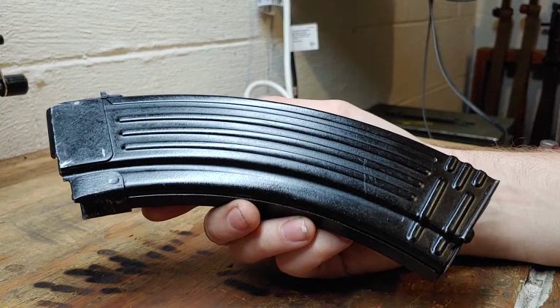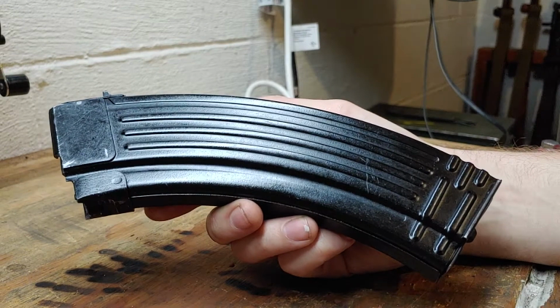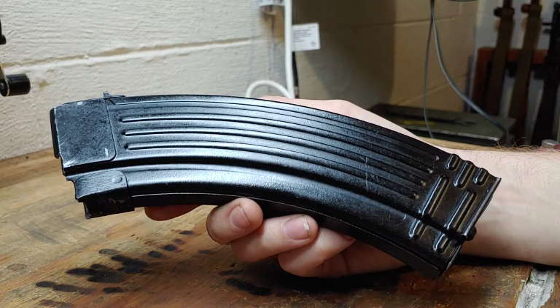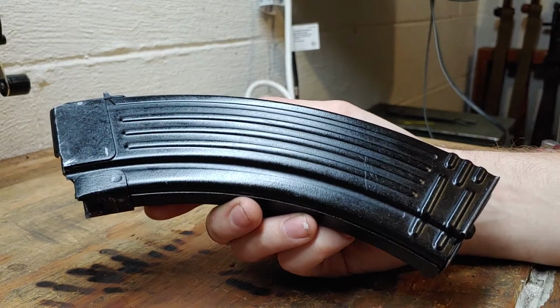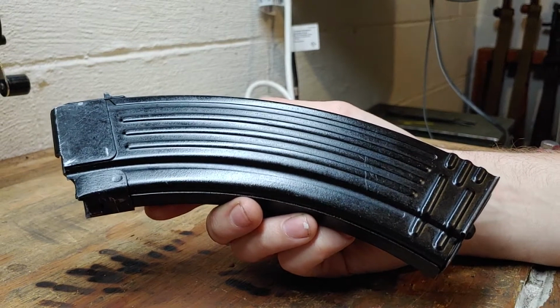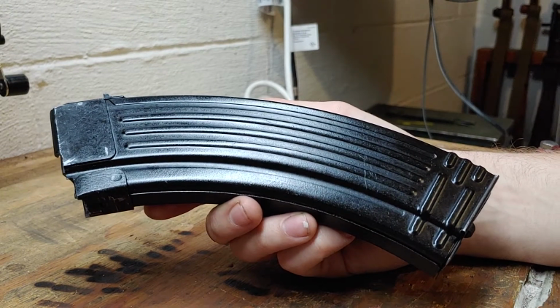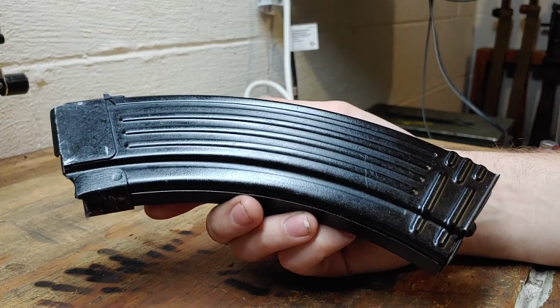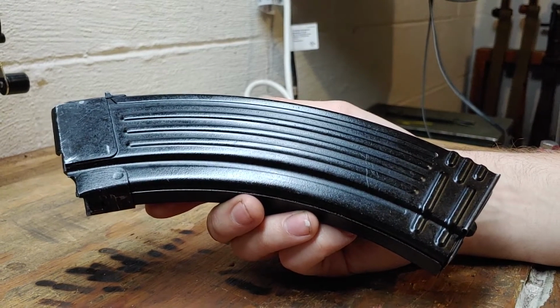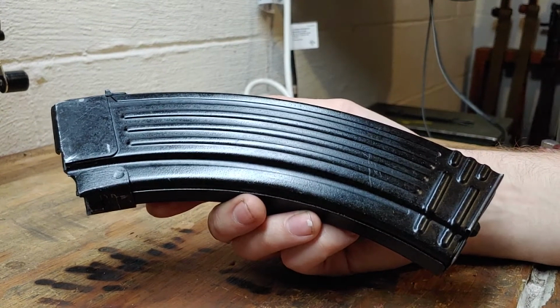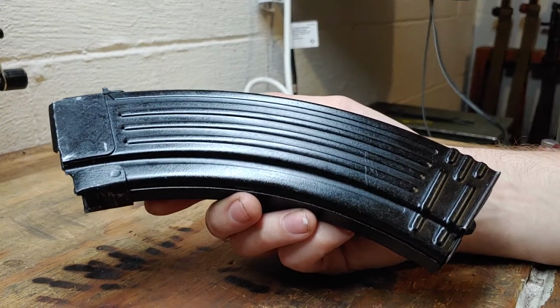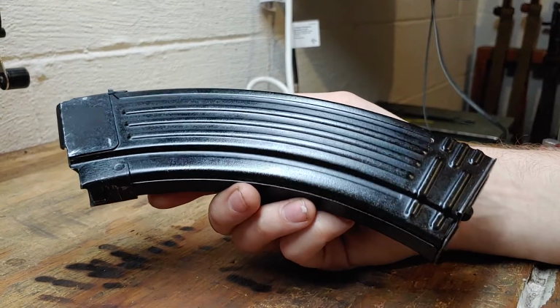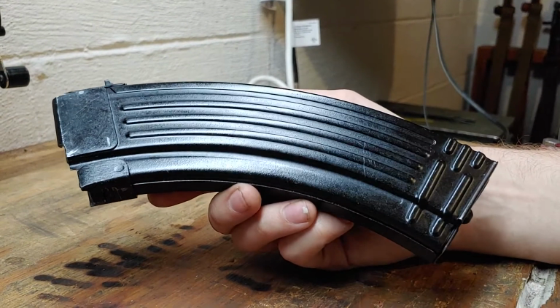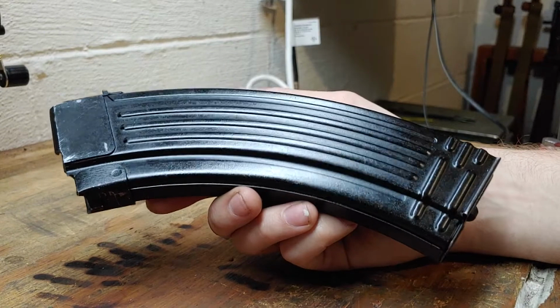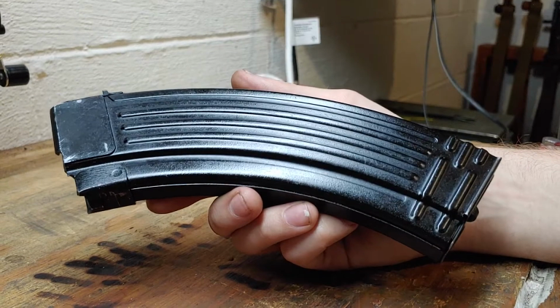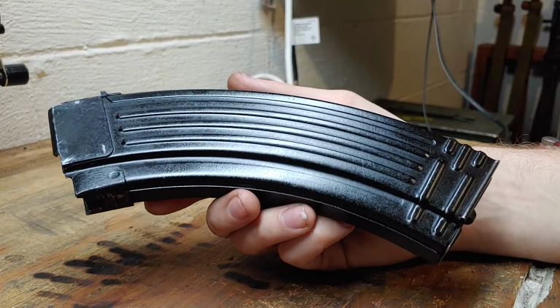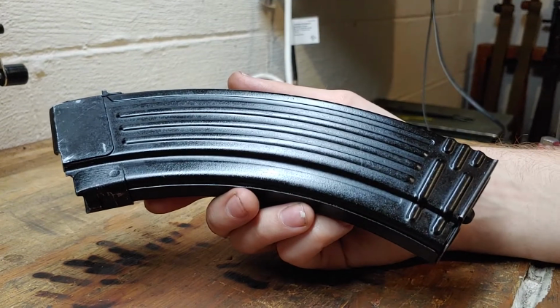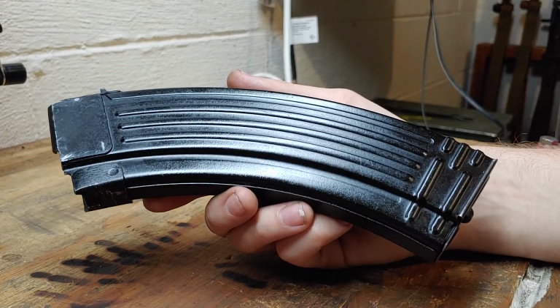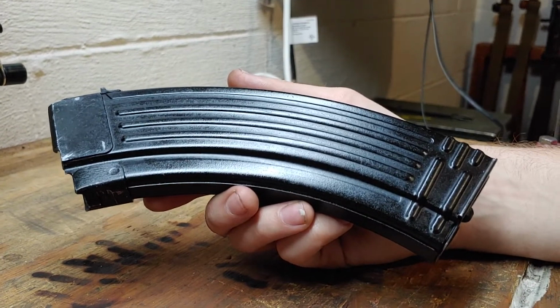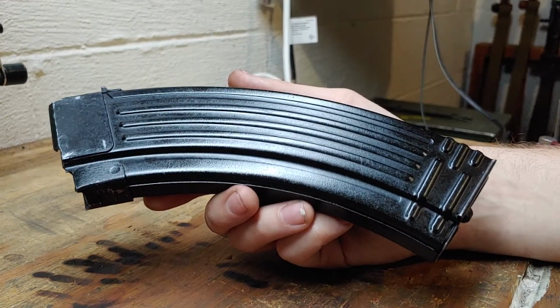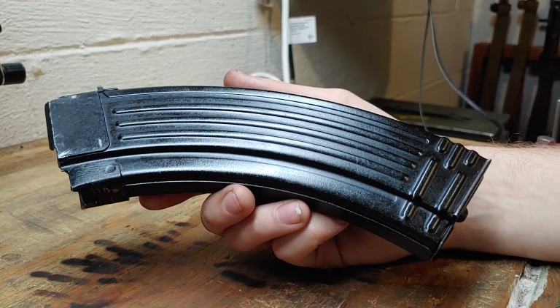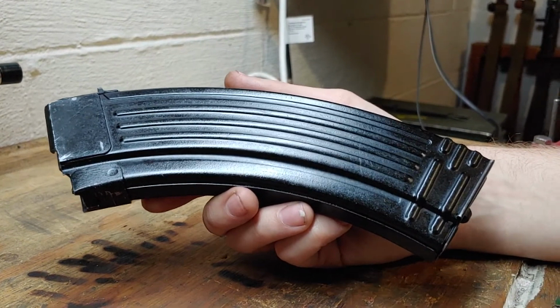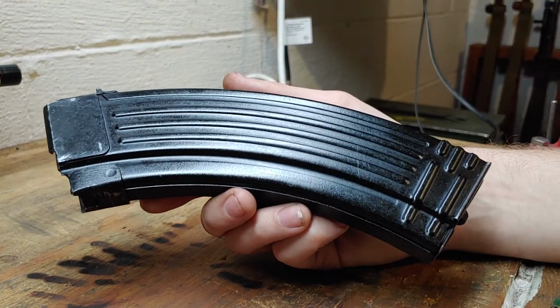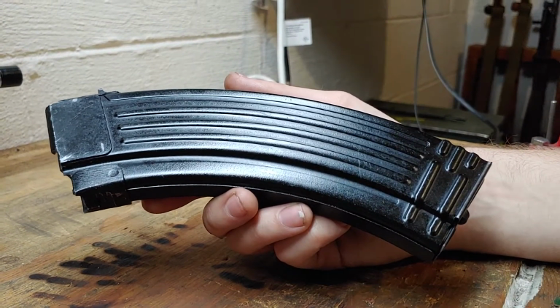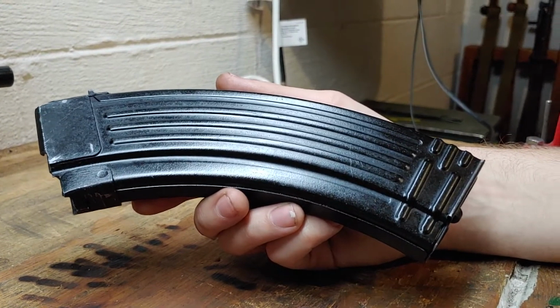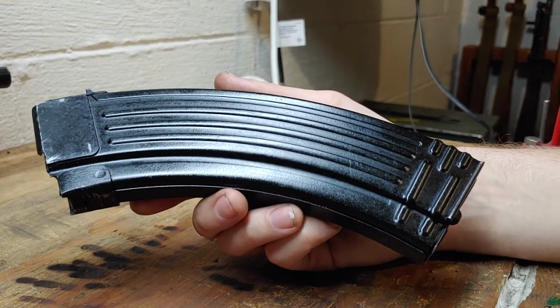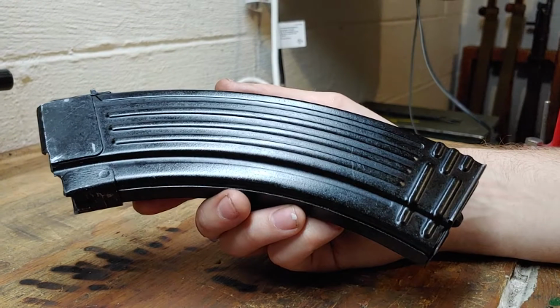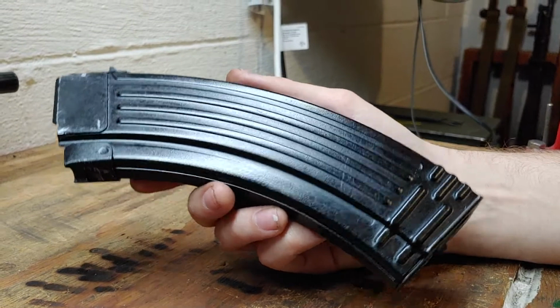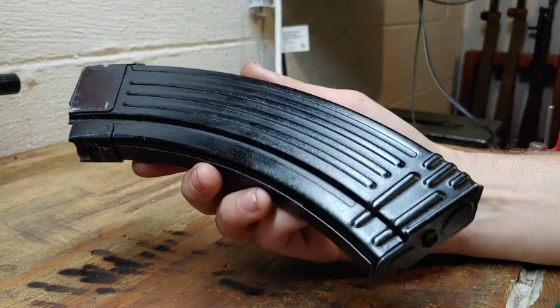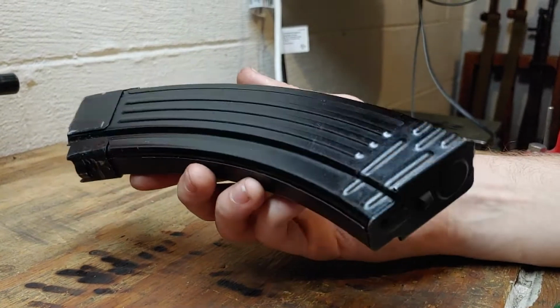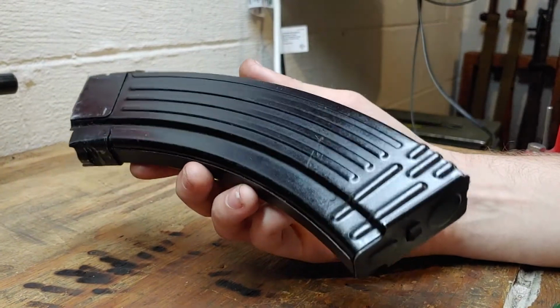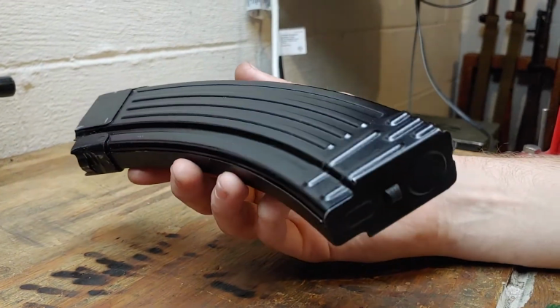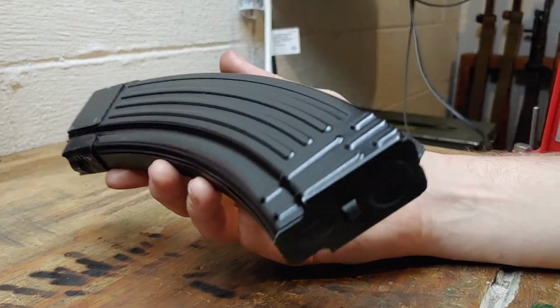Hey YouTube! Today we've got another Bulgarian magazine, but this time it is a Bulgarian steel magazine. This is 7.62x39mm, so let's get right into it.